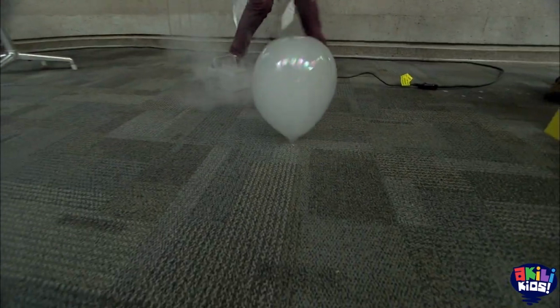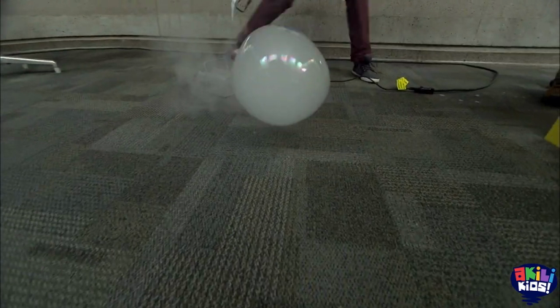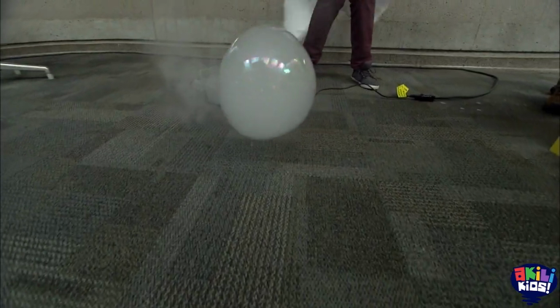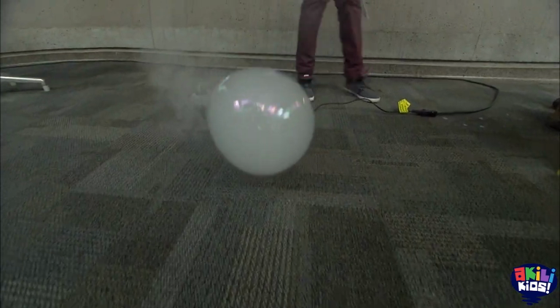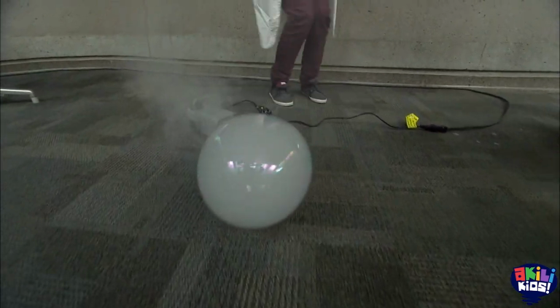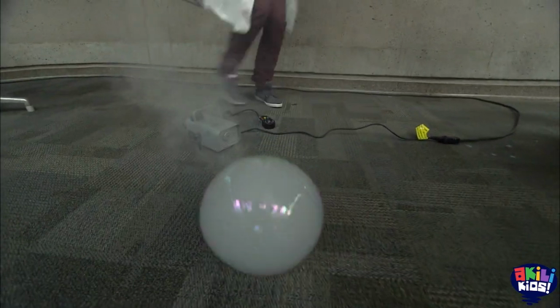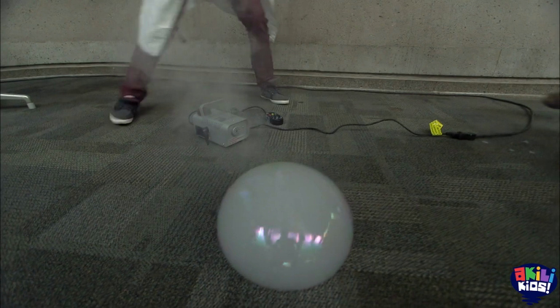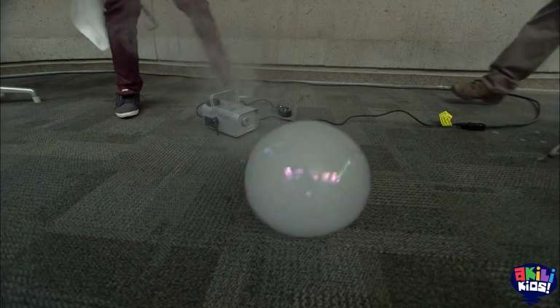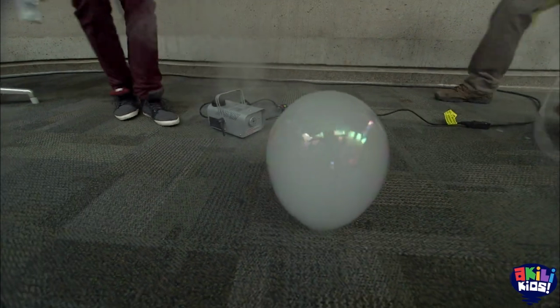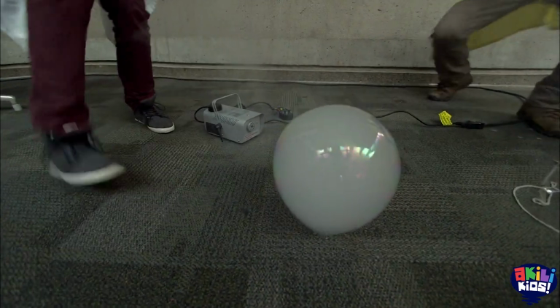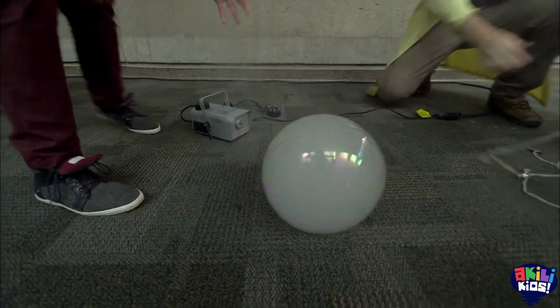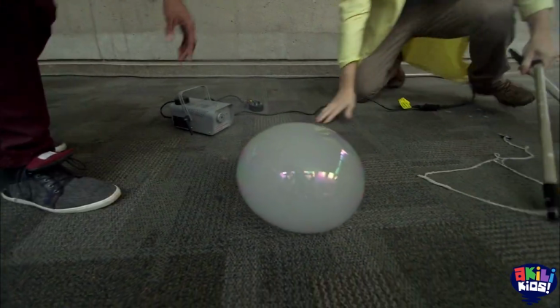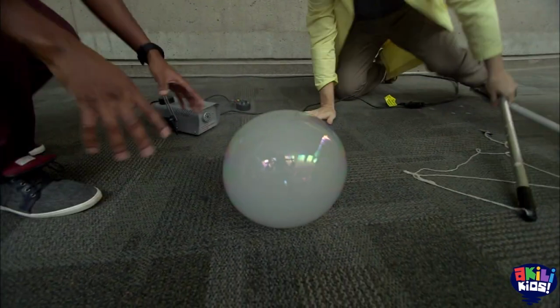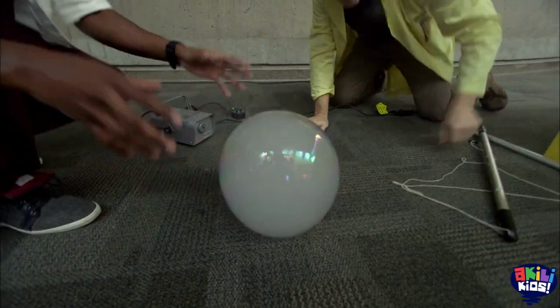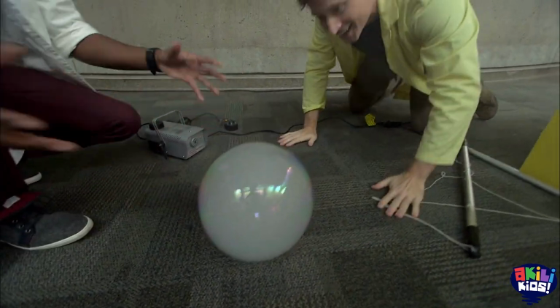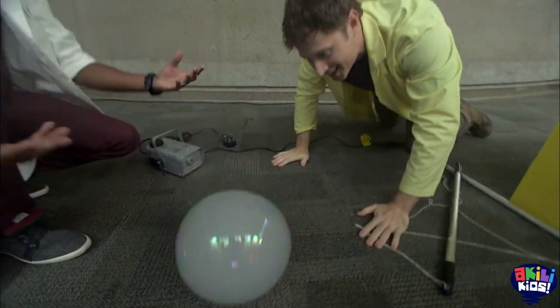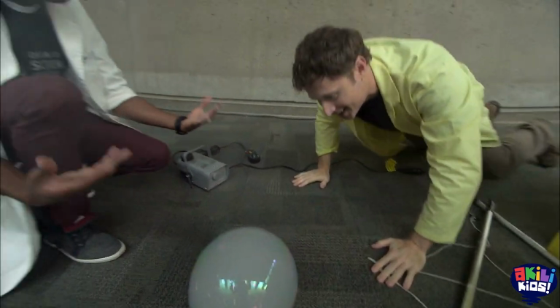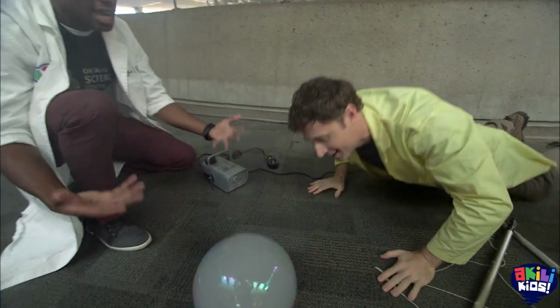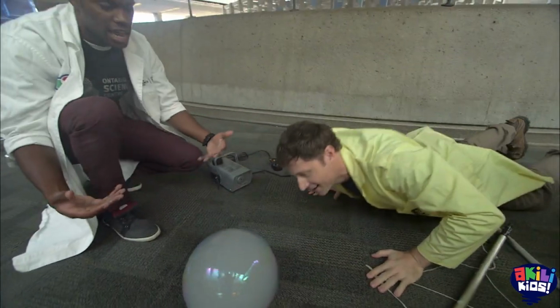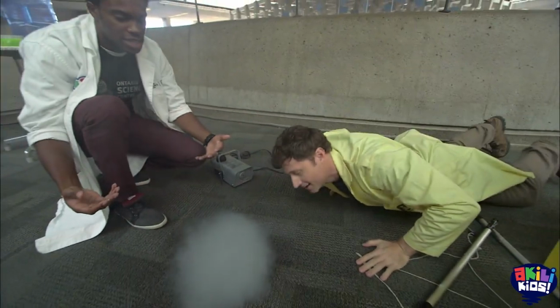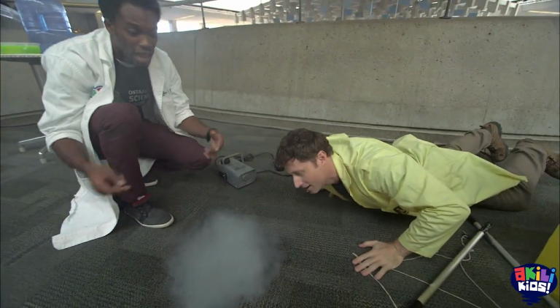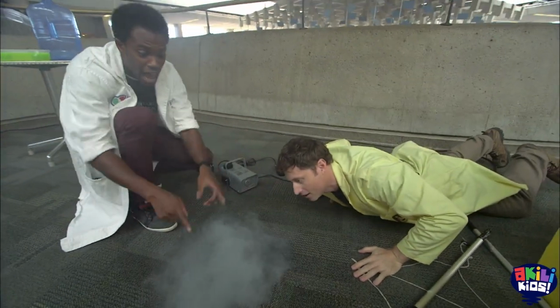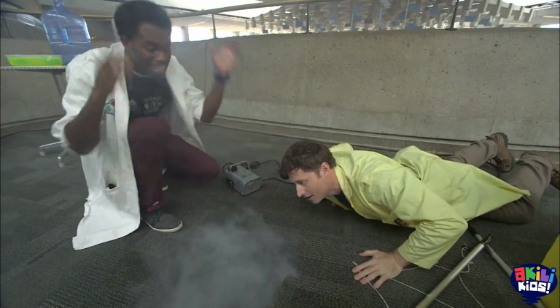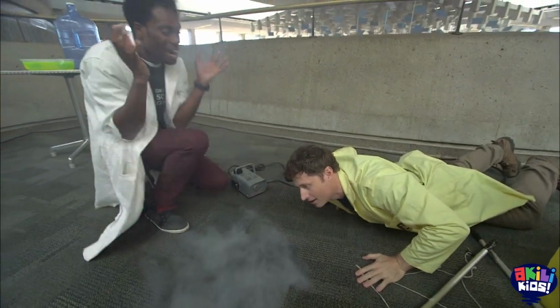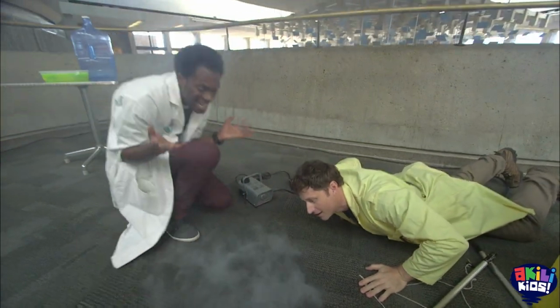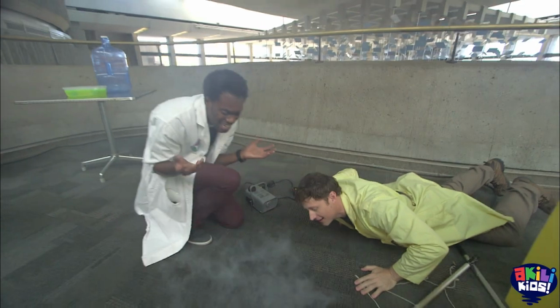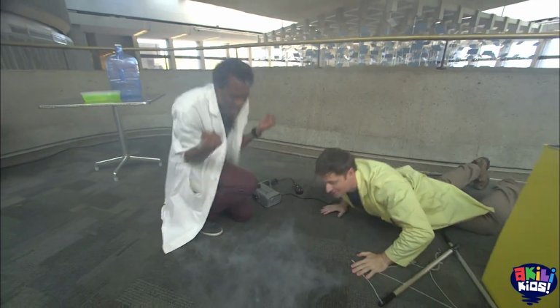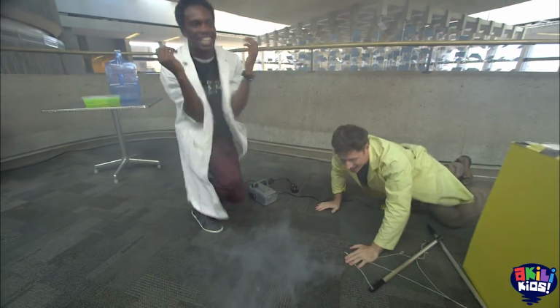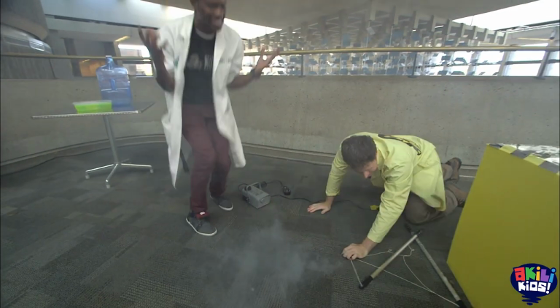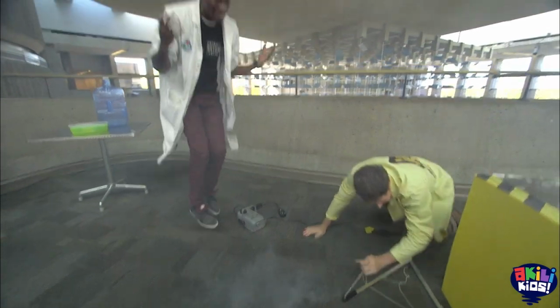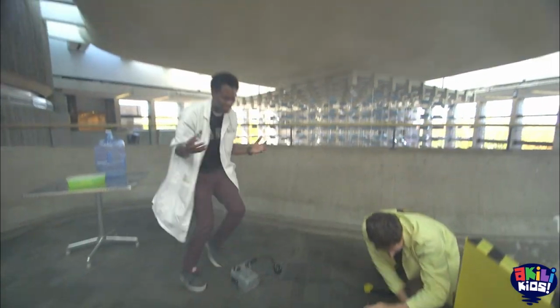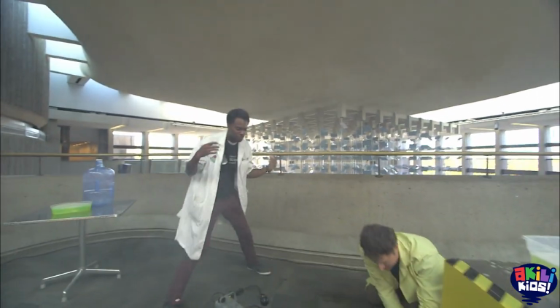And it bounces — it bounces on the floor! Because the floor doesn't have any oils like our hands do. Isn't that amazing? That was great. Oh my God, that was so cool.